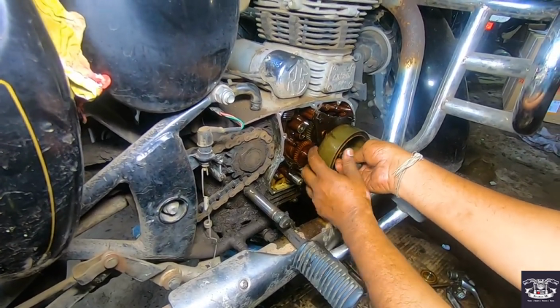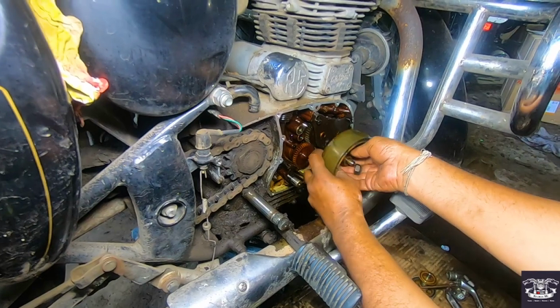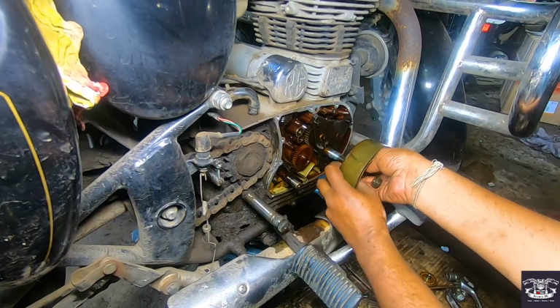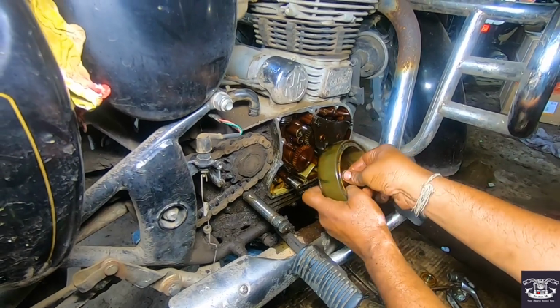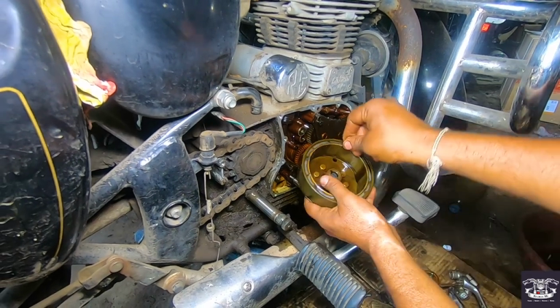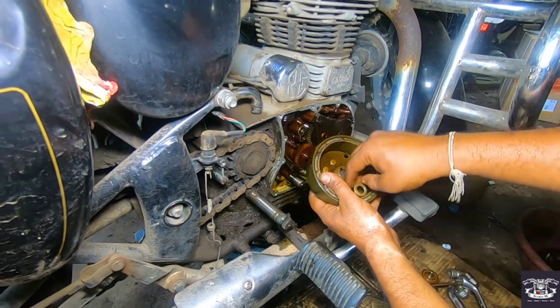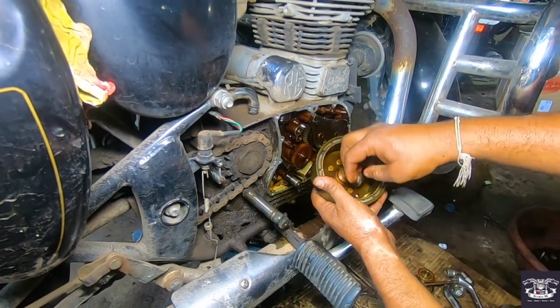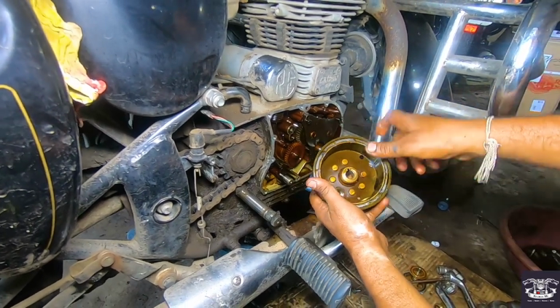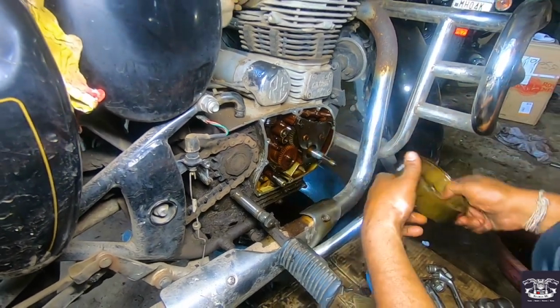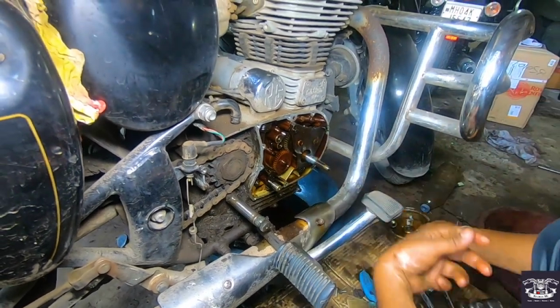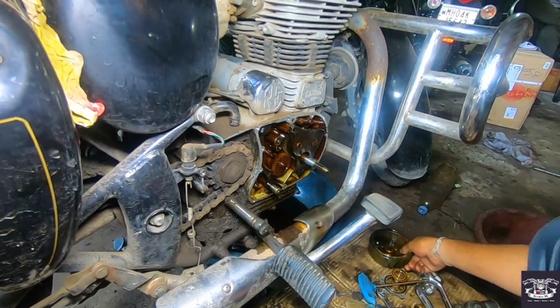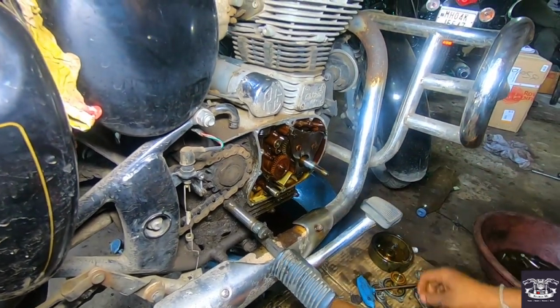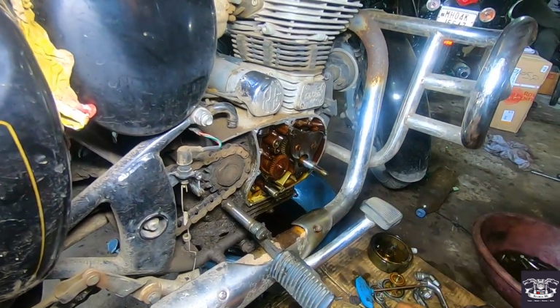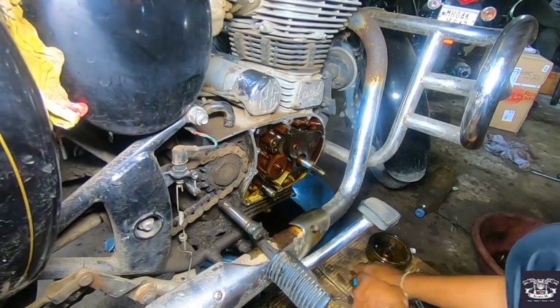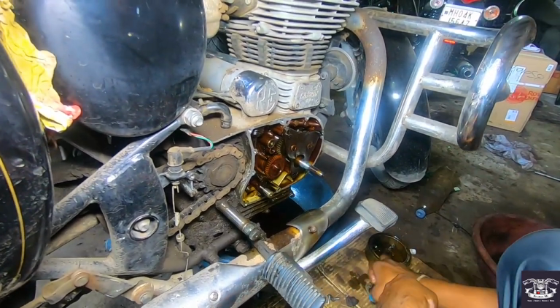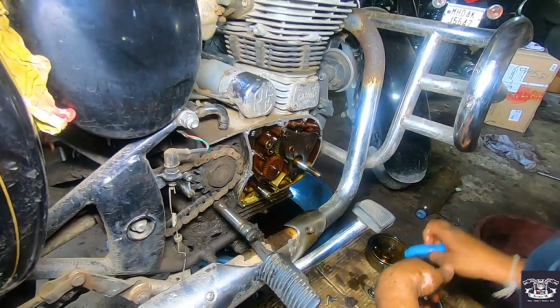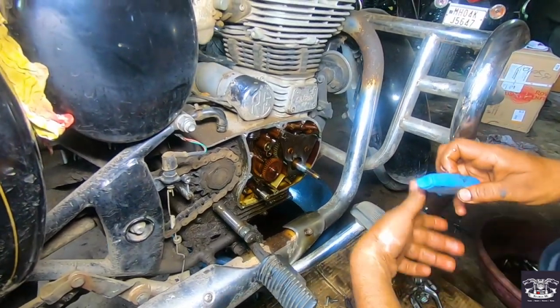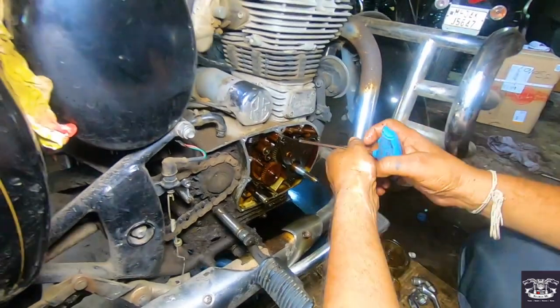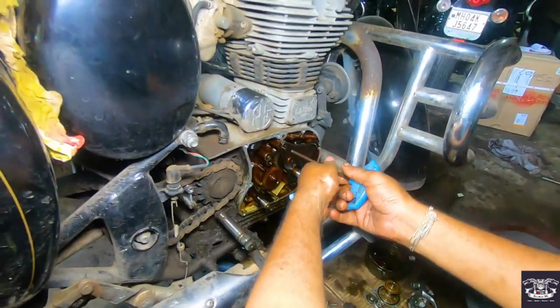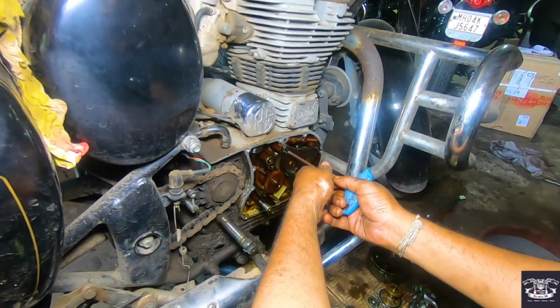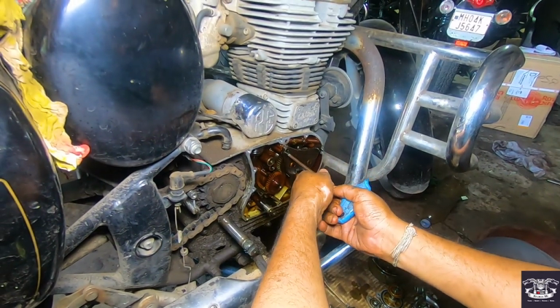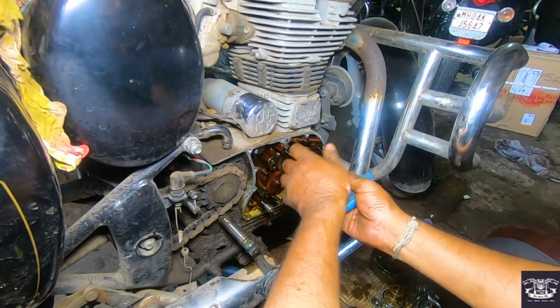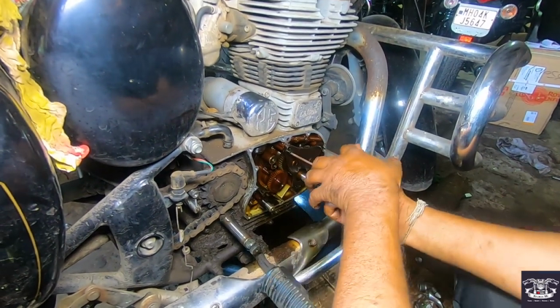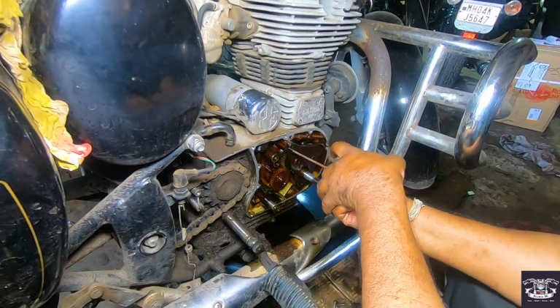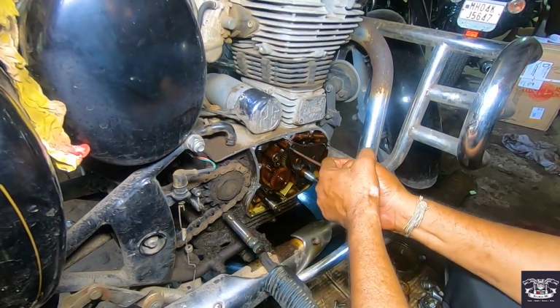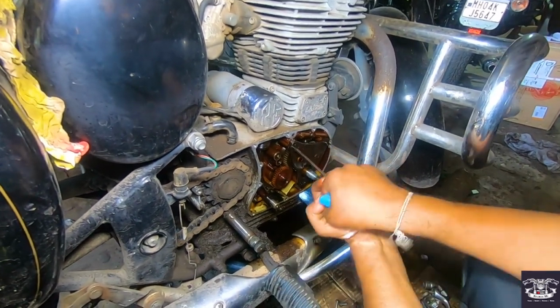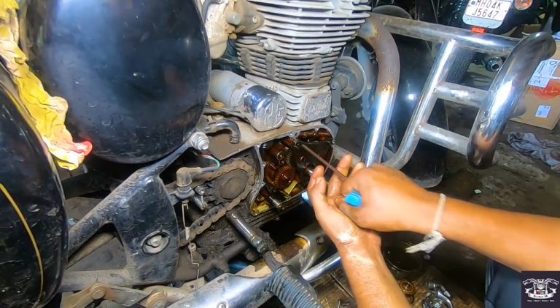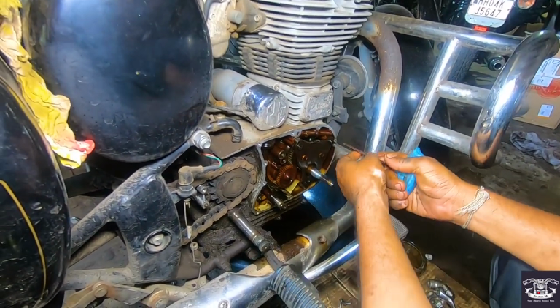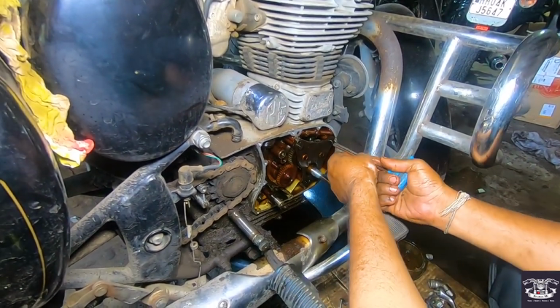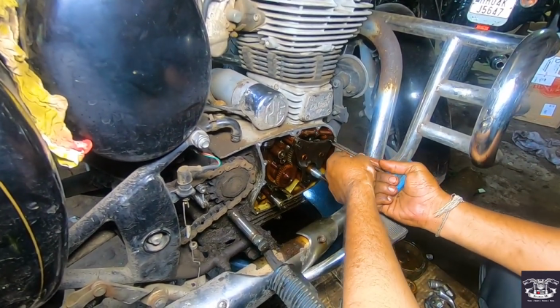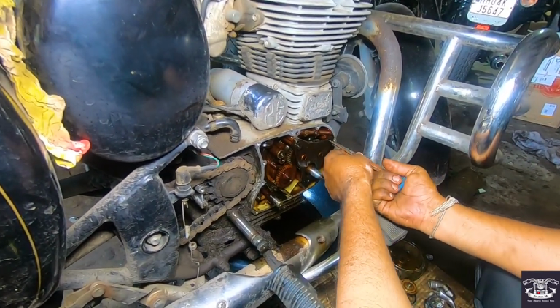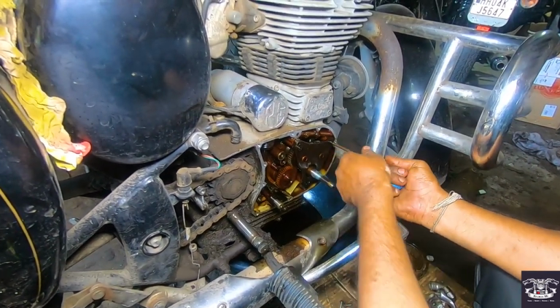First of all, the magnet is released. The side cover is already released. After the magnet, you can see the small wheels — you can see them, they will be released.